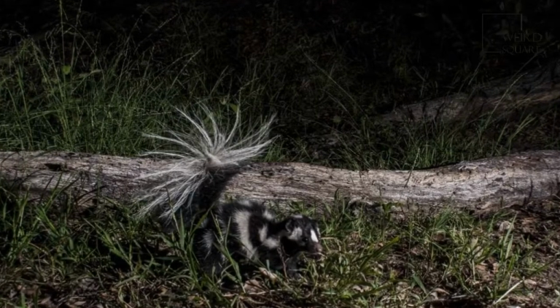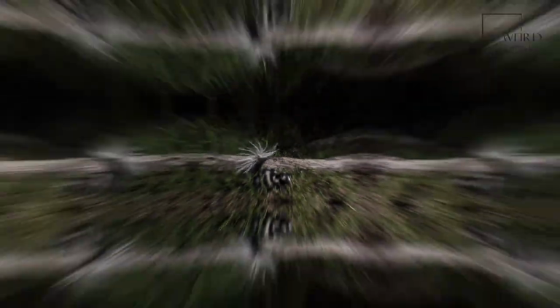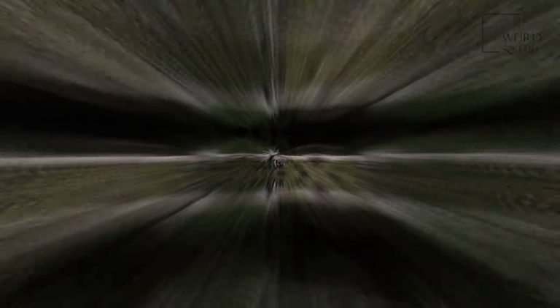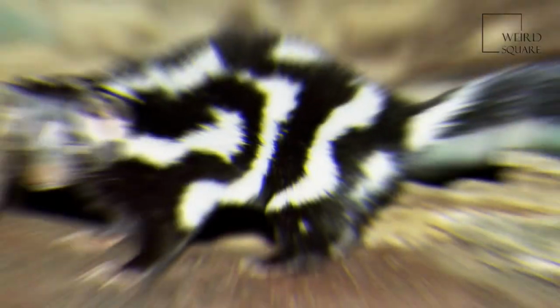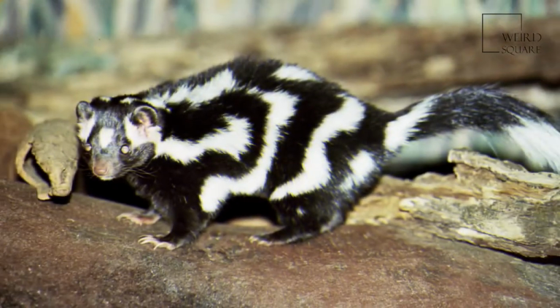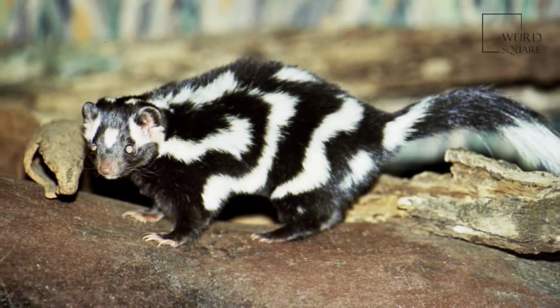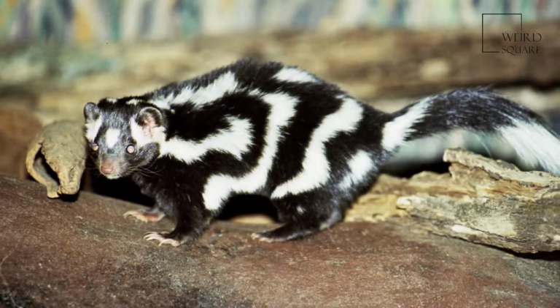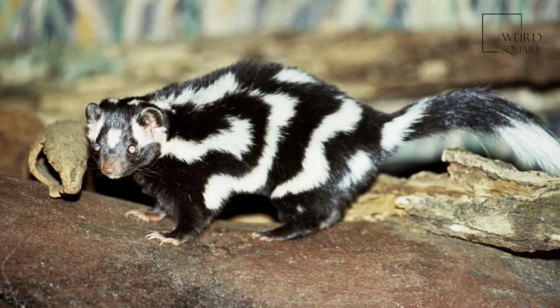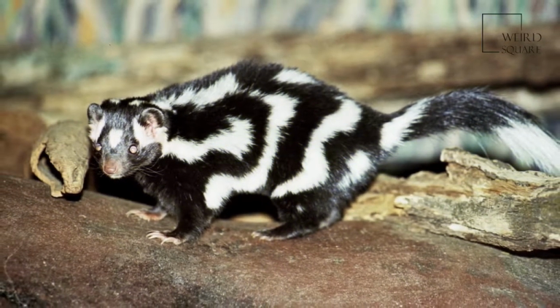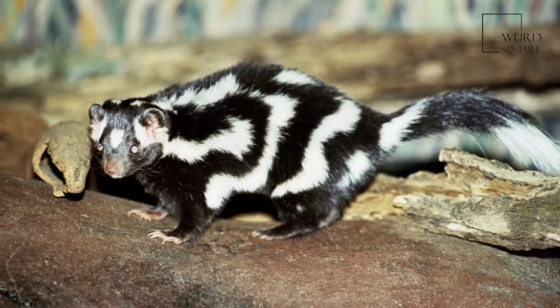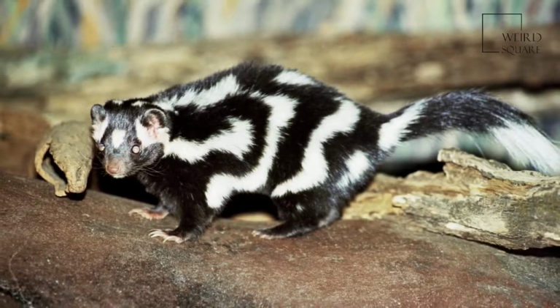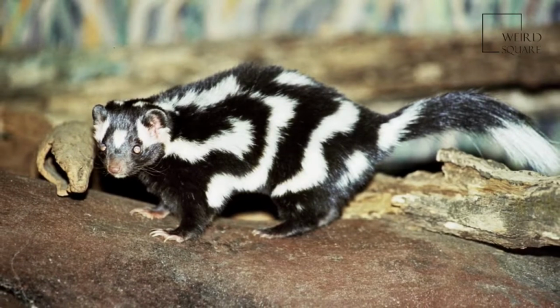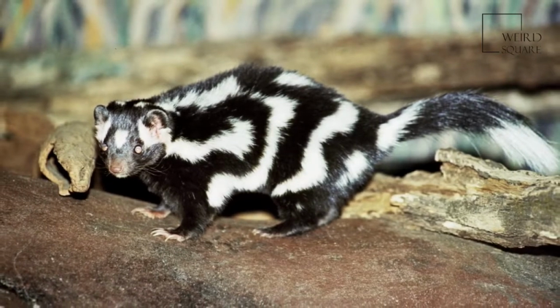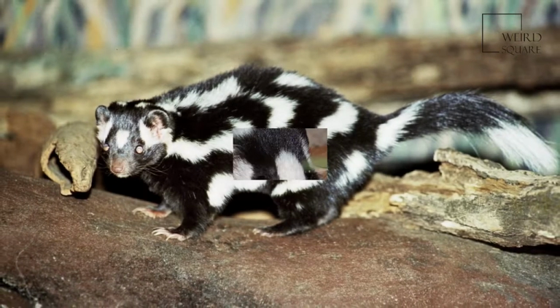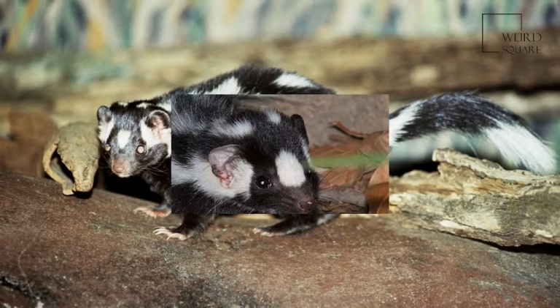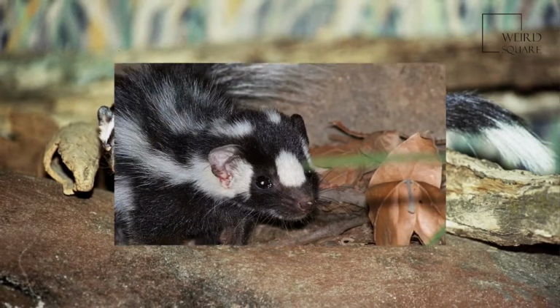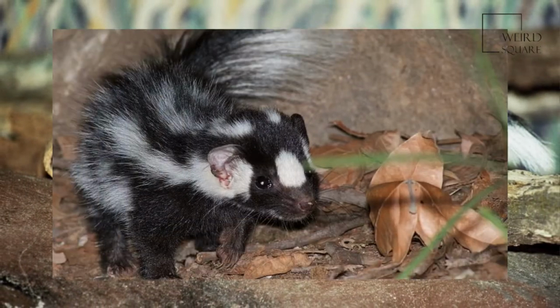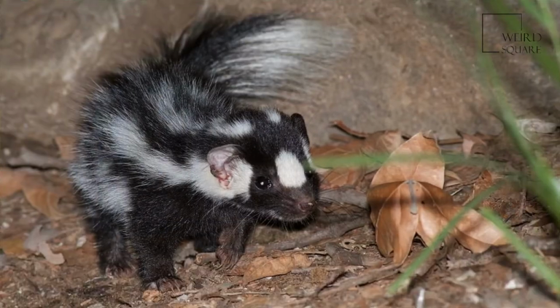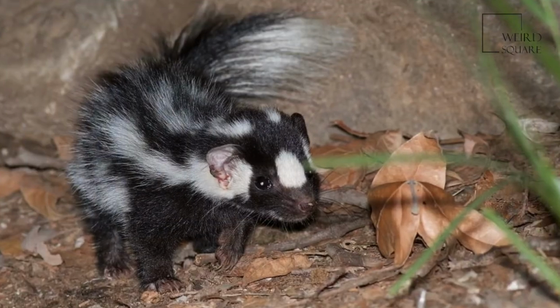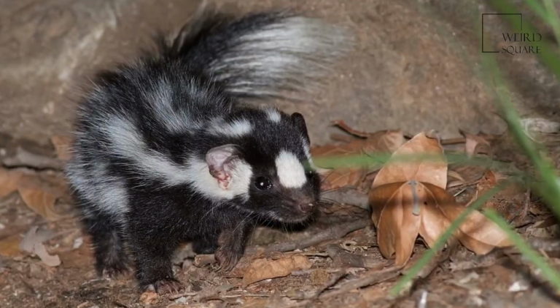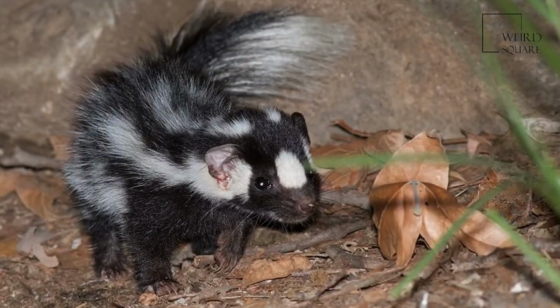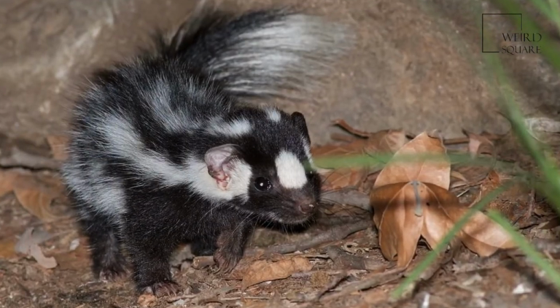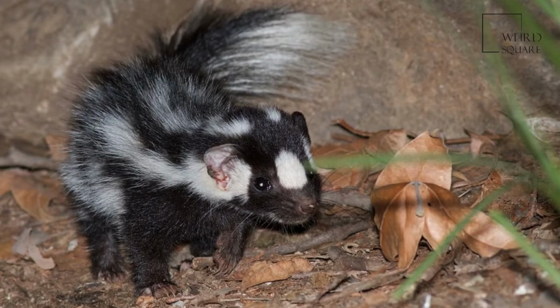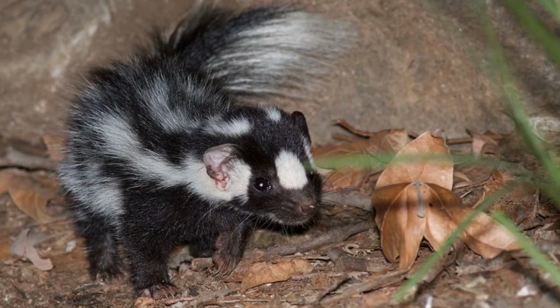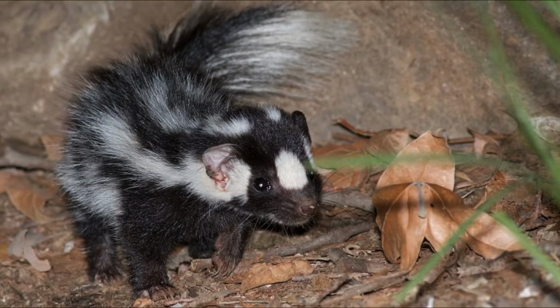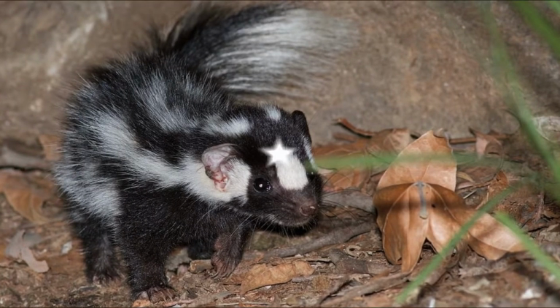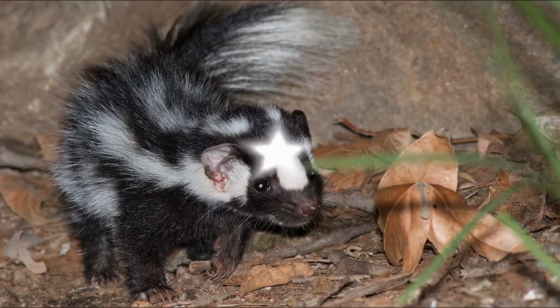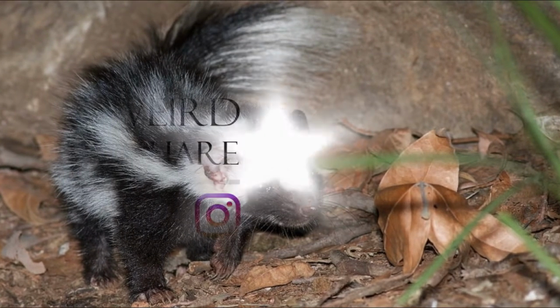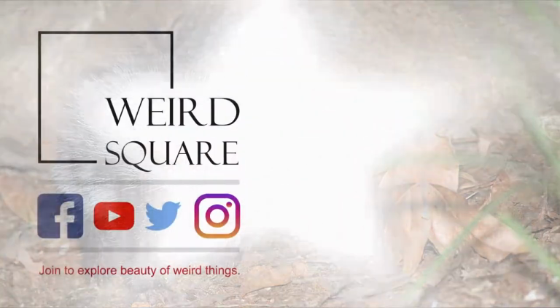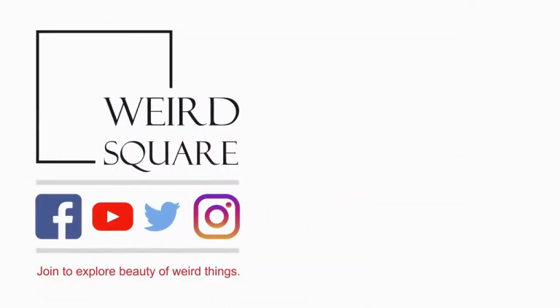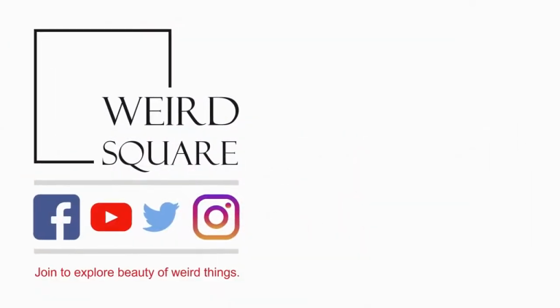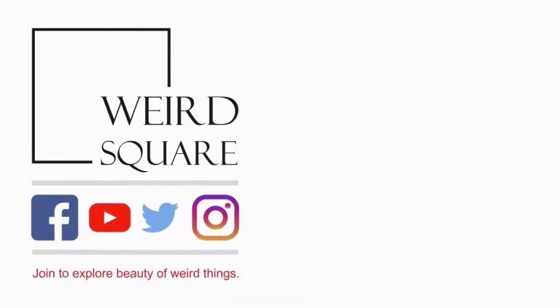The animal has a conspicuously large, long-haired tail, measuring 10 to 16 centimeters. The hair on the tail is mostly black, but is white at the tip.